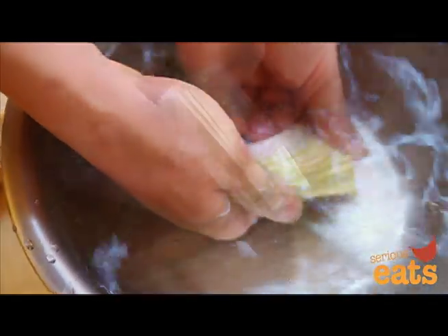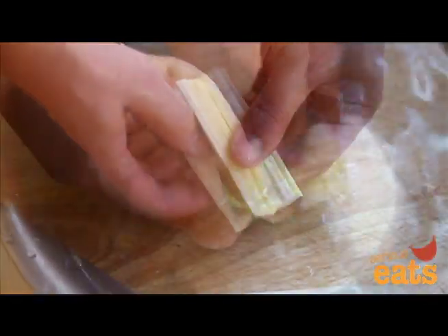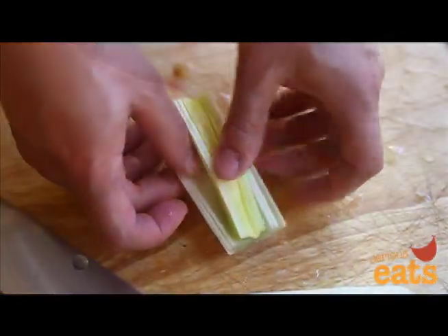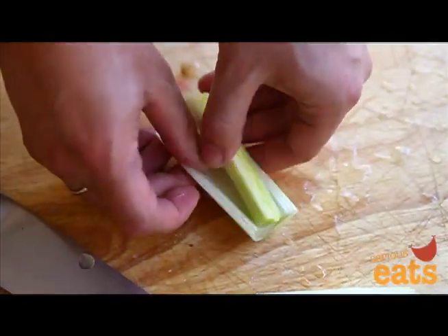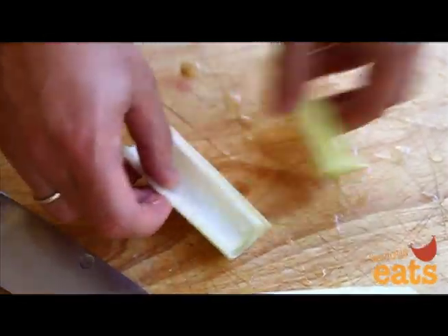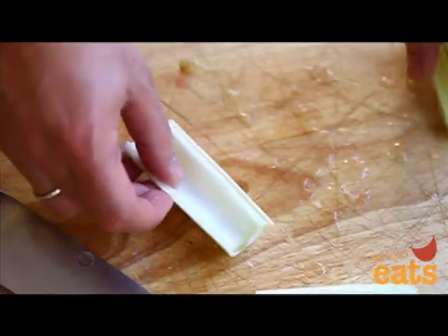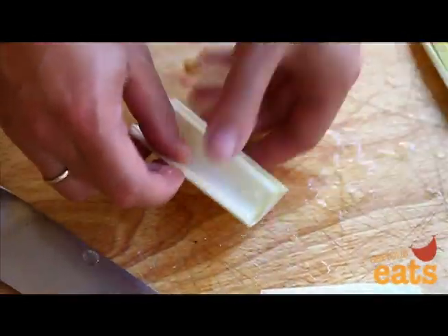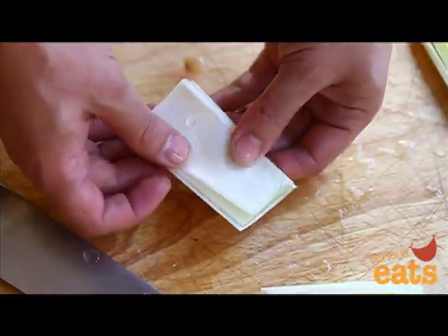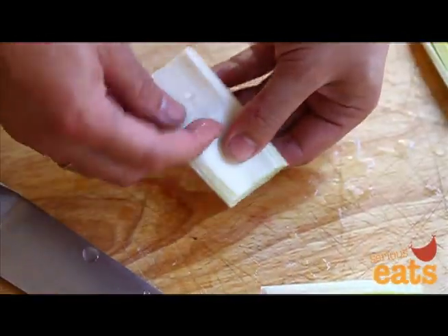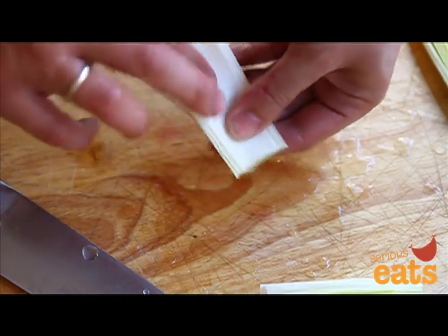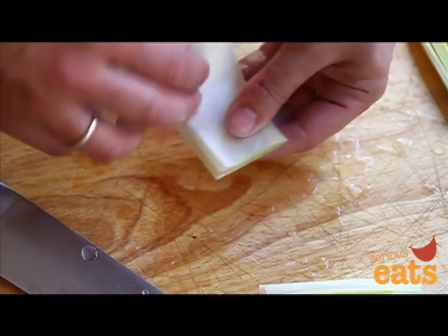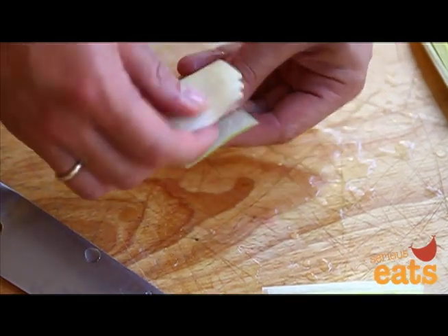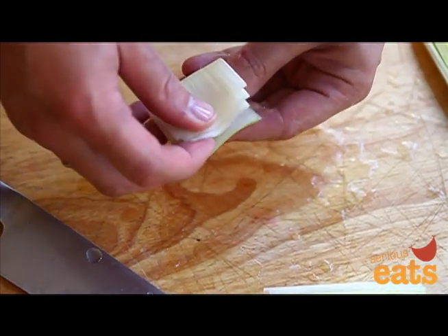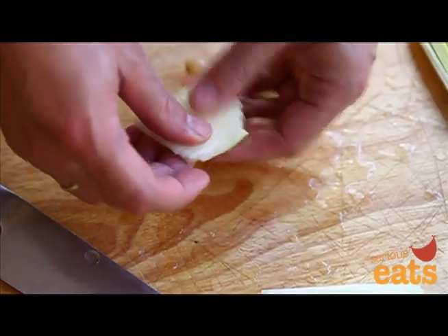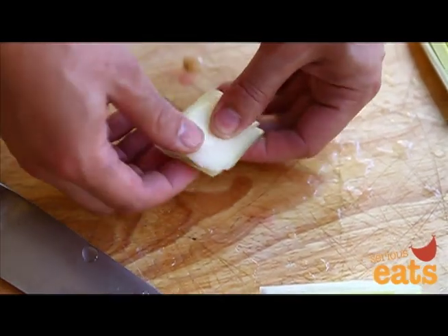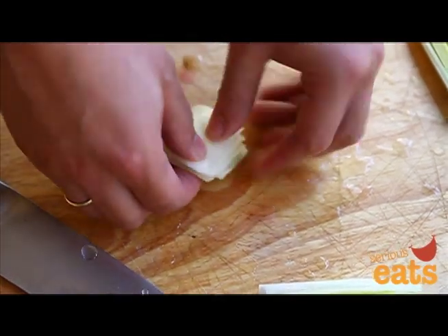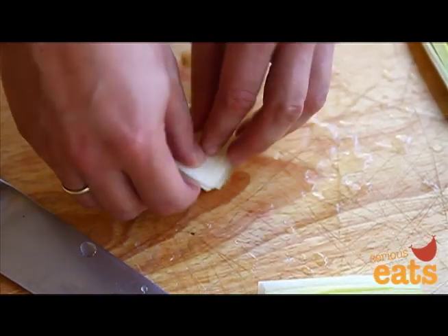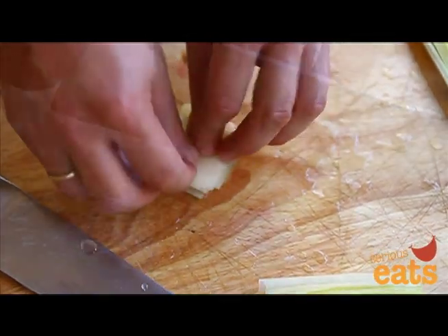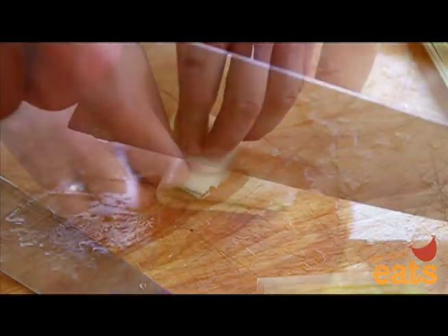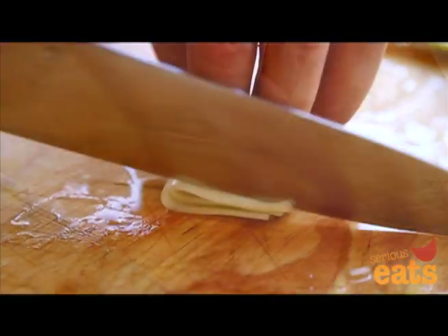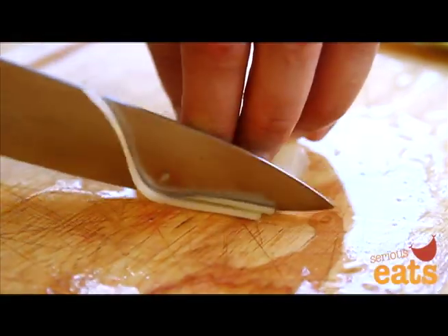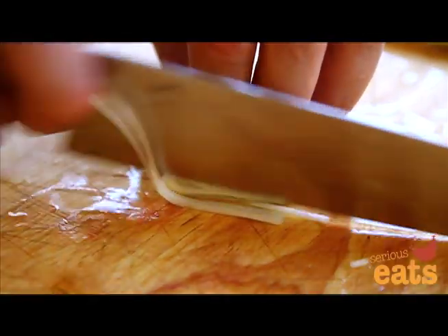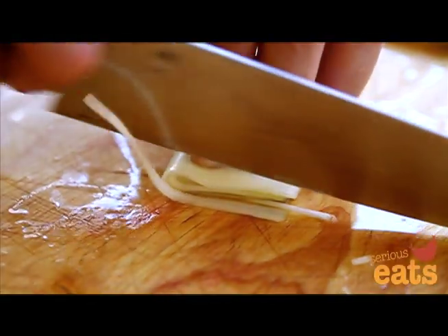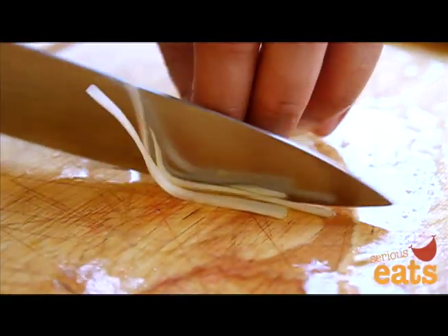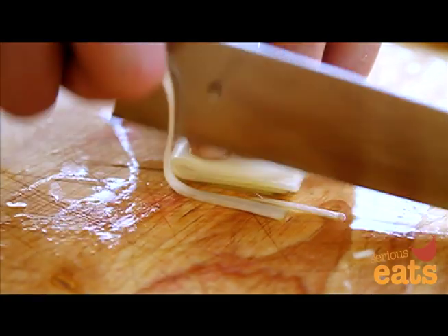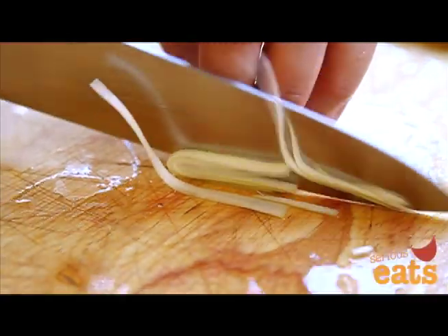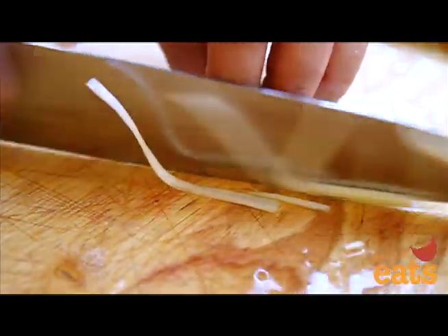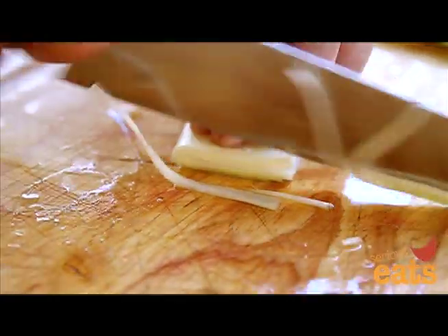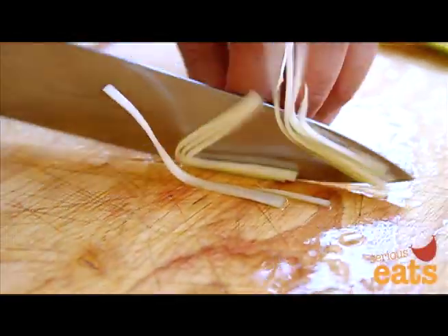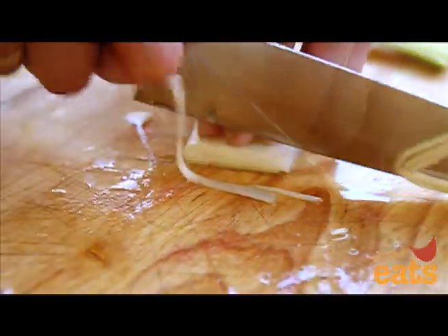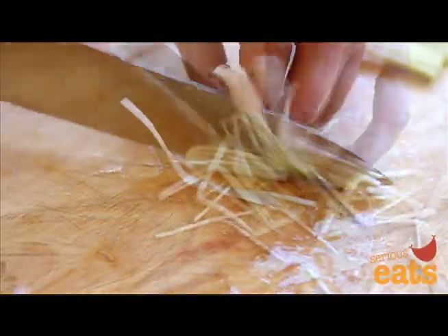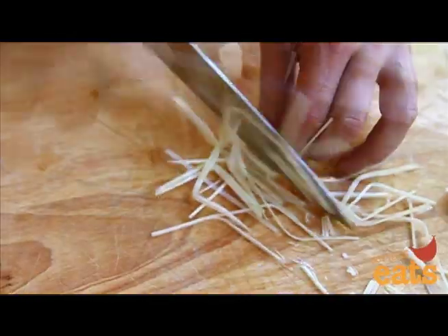To cut a julienne, separate the layers into stacks of 3 or 4. Fold them in half lengthwise, press them down on the cutting board, and thinly slice in the same direction as the fold. The leeks should separate into fine ribbons.